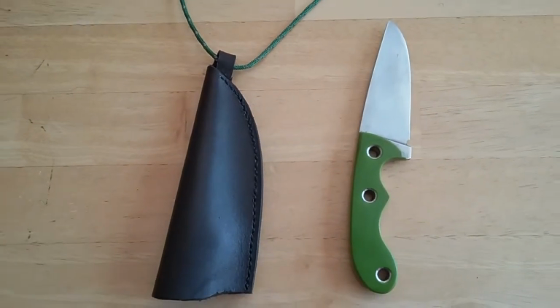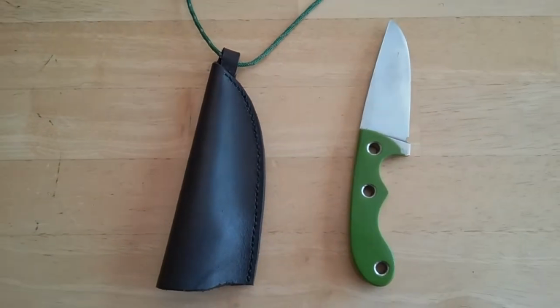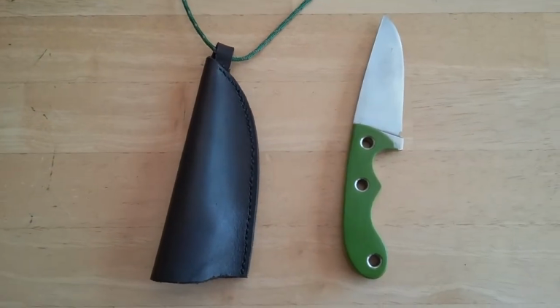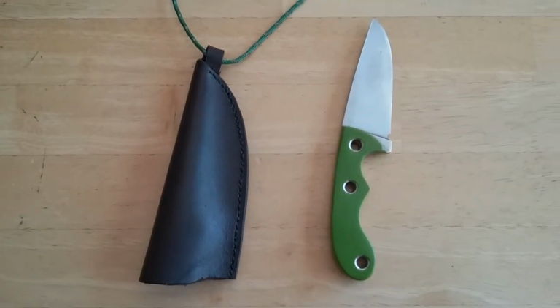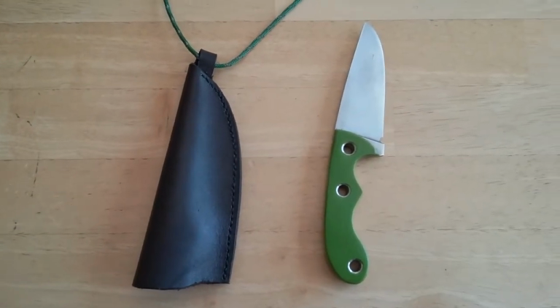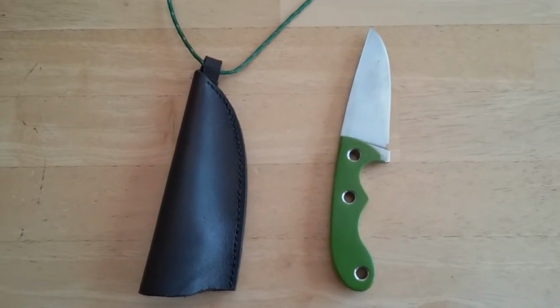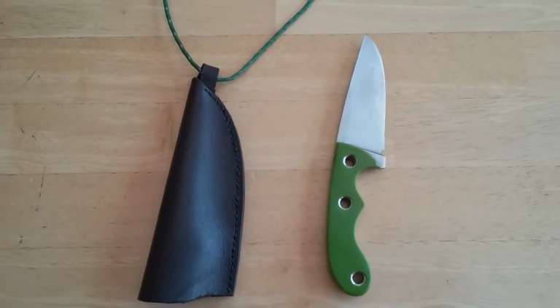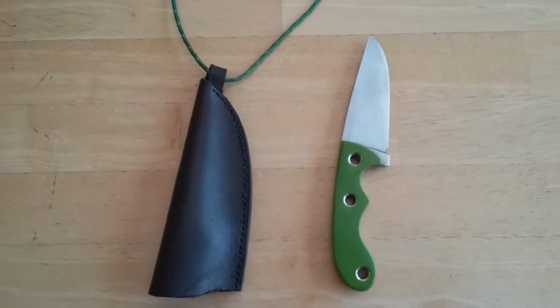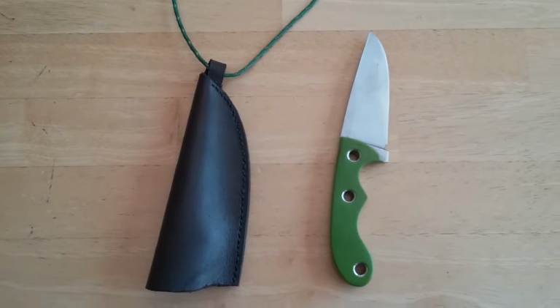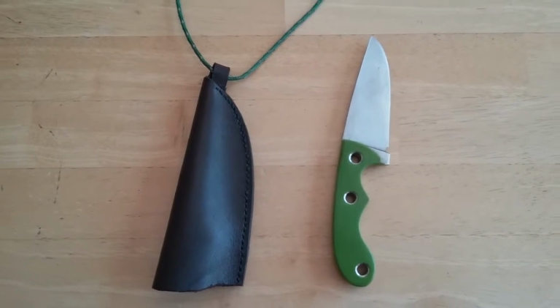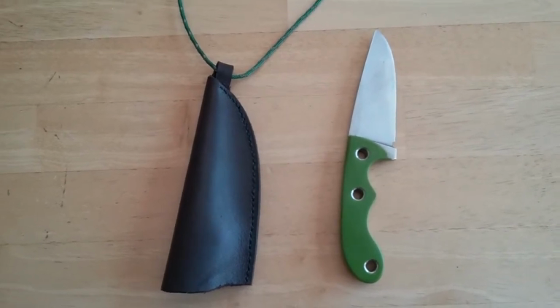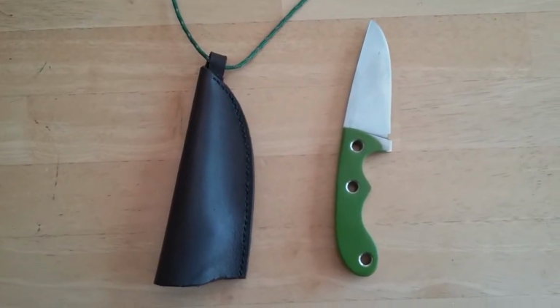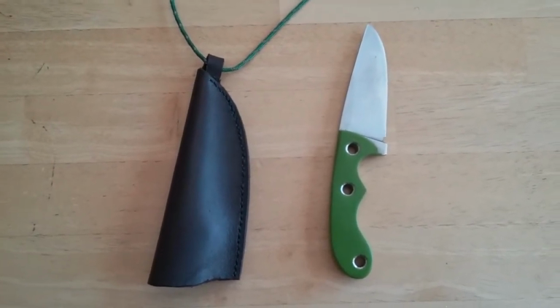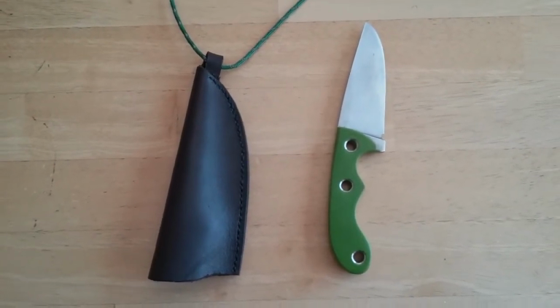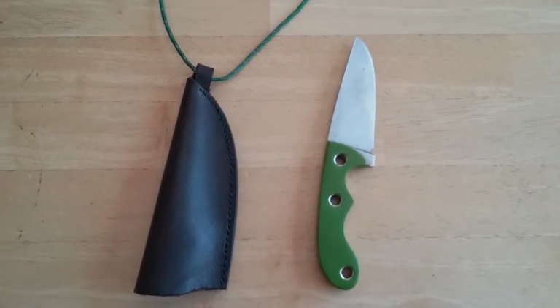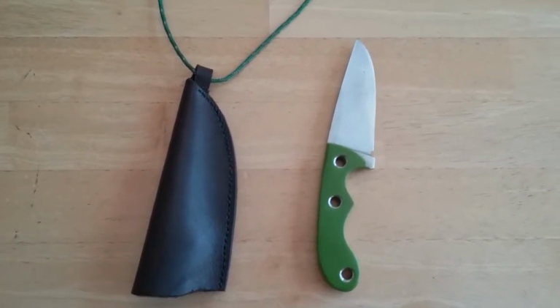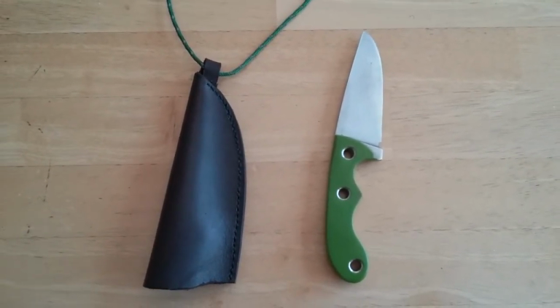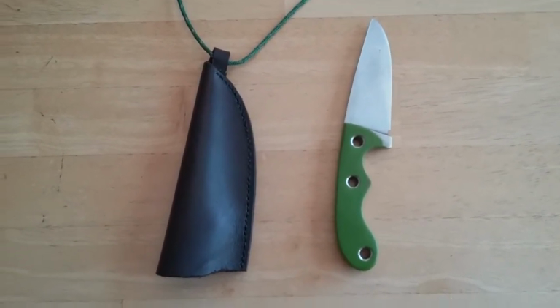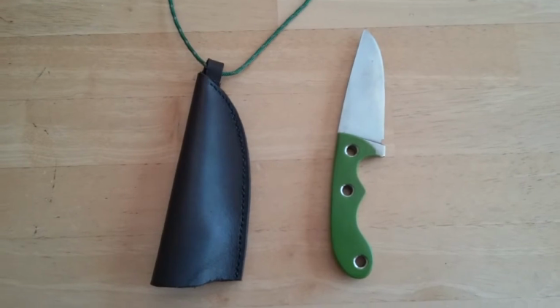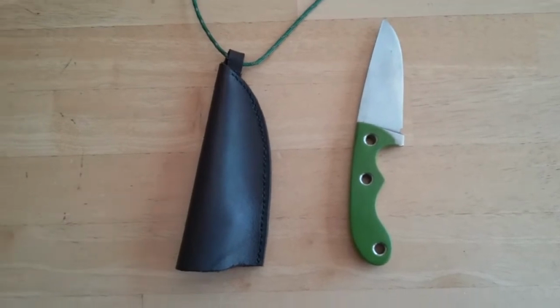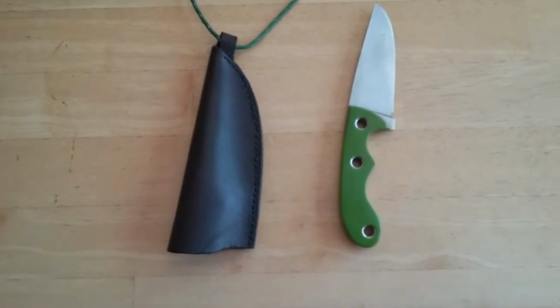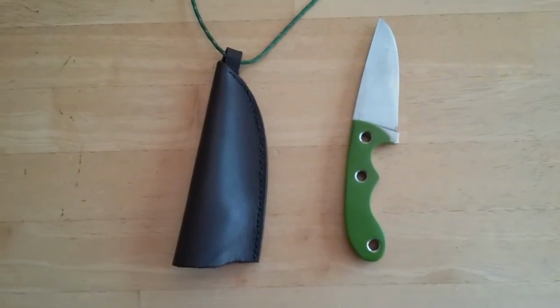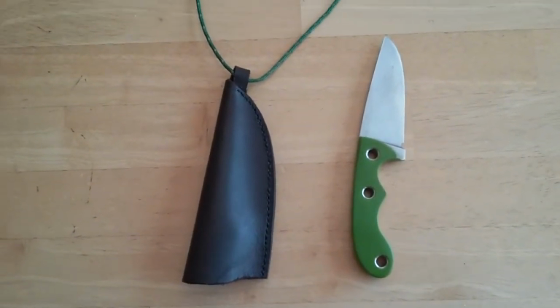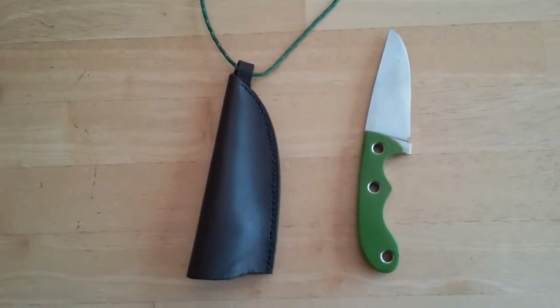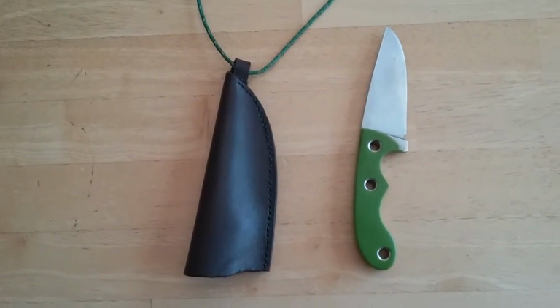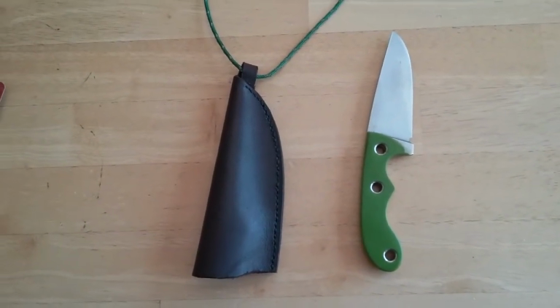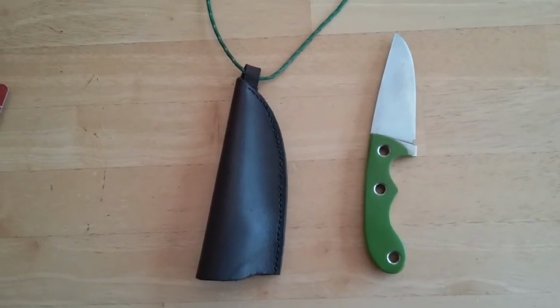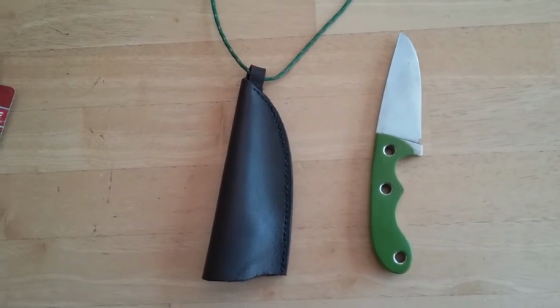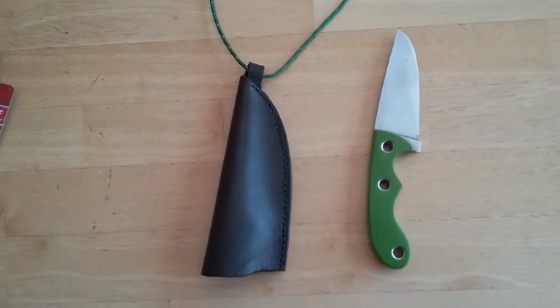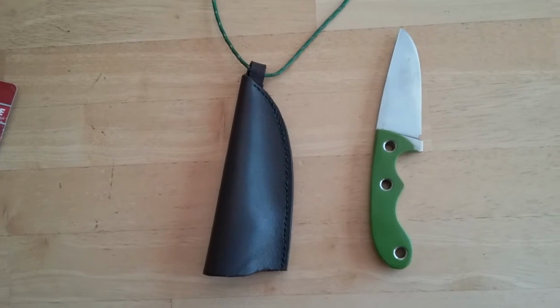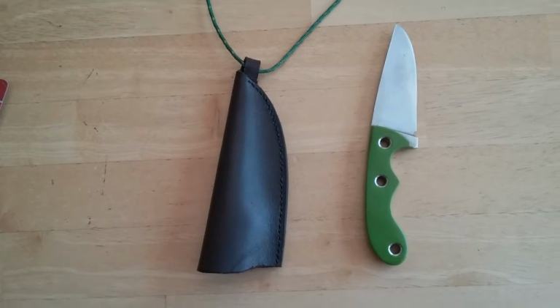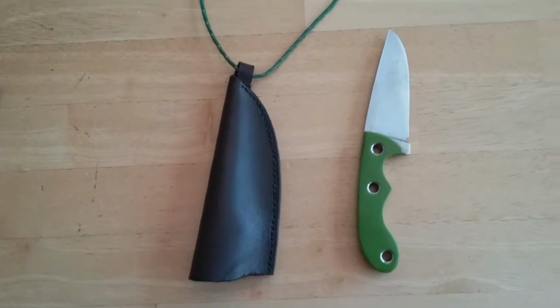Hey Knife Makers! I just wanted to share some ideas with regards to a leather sheath that I made. I developed this concept for retaining a knife in a leather sheath when it's upside down.